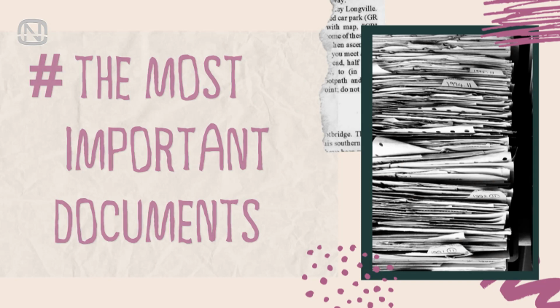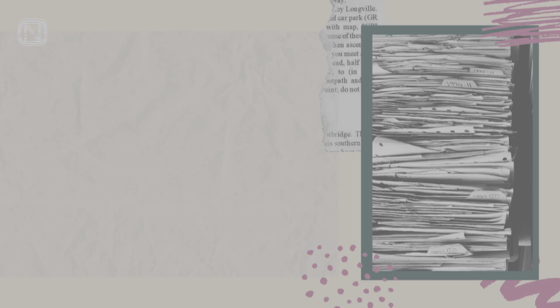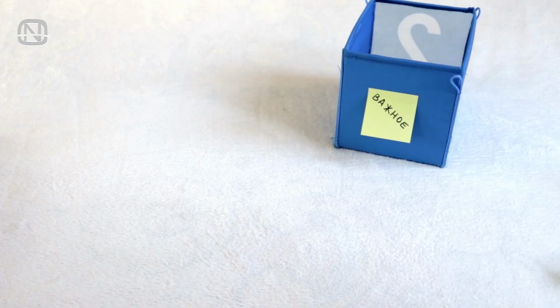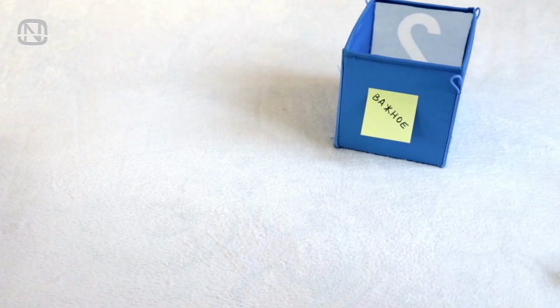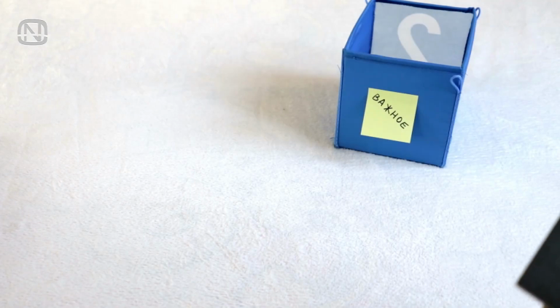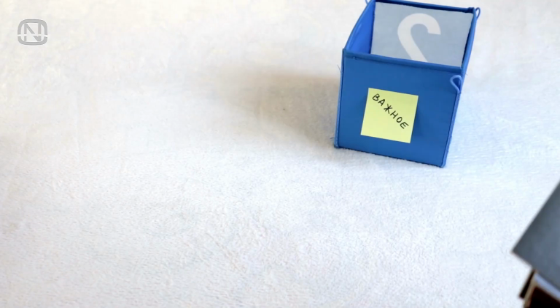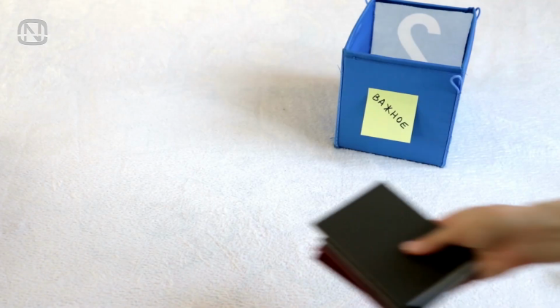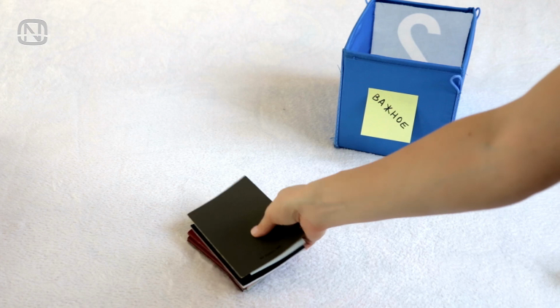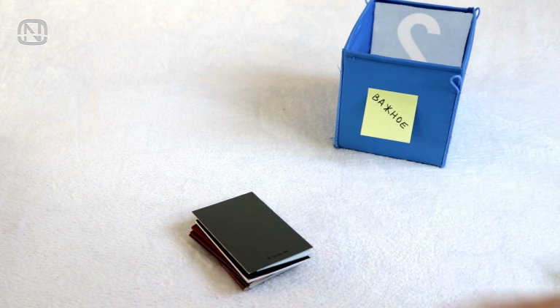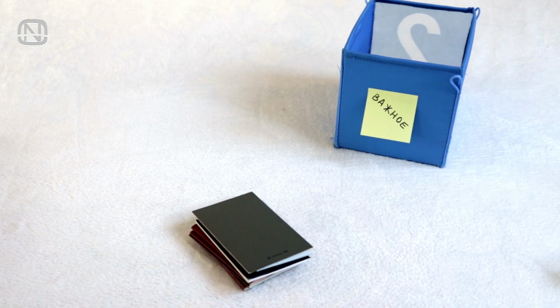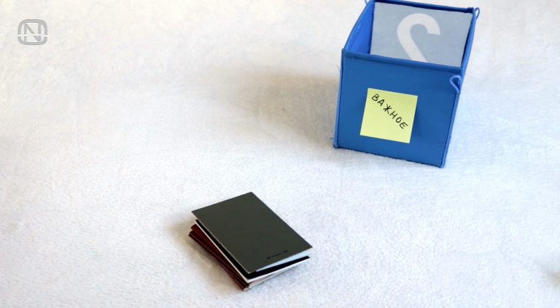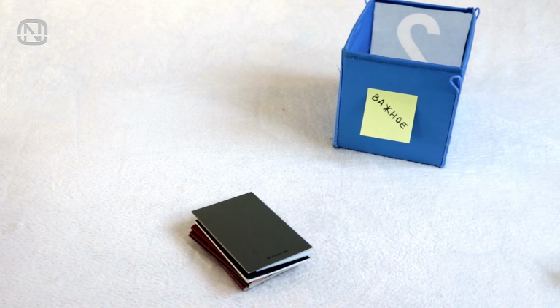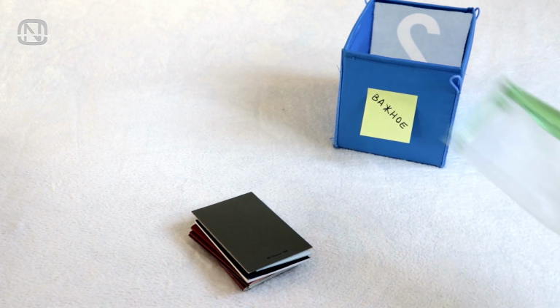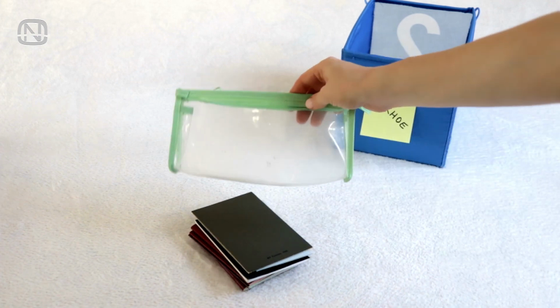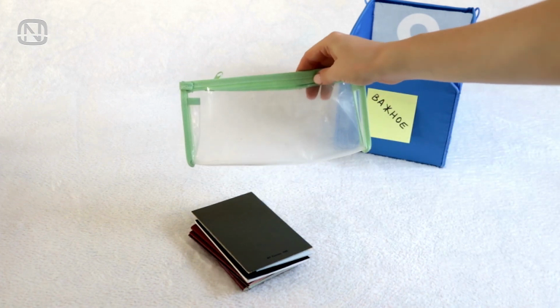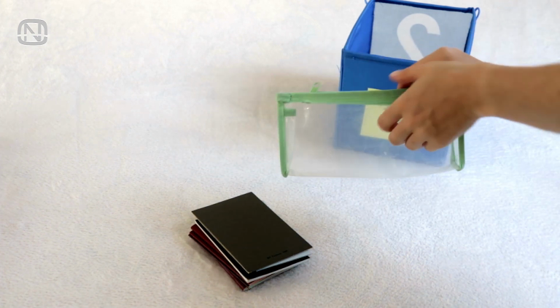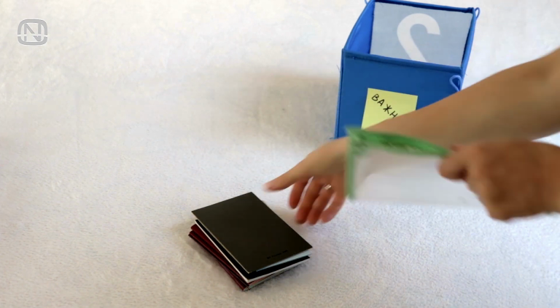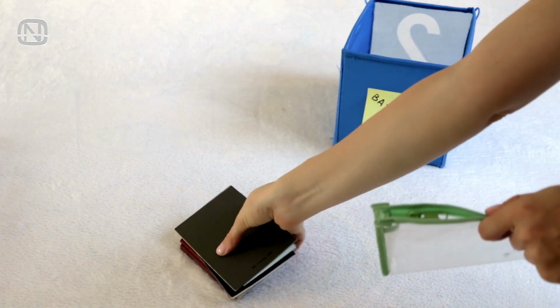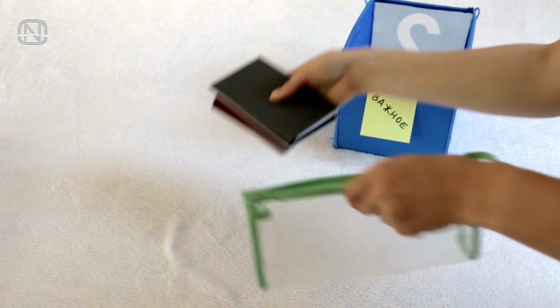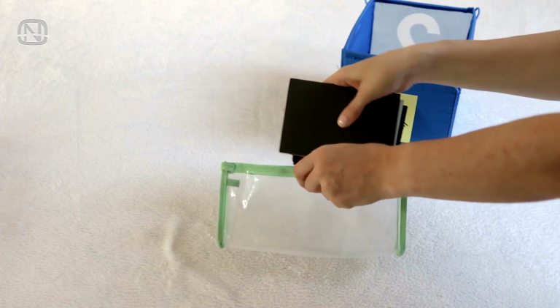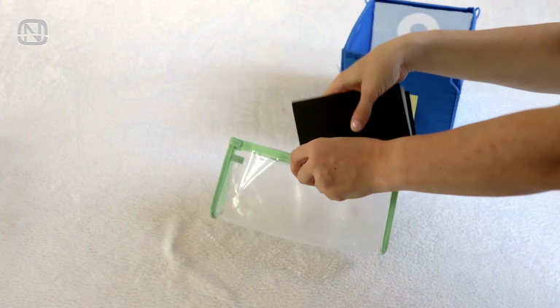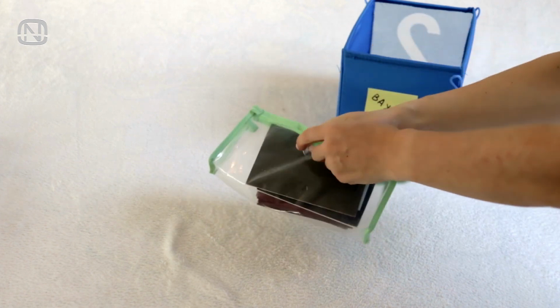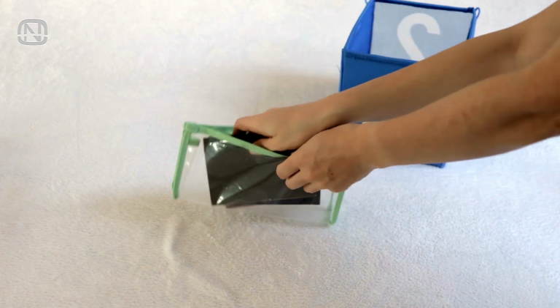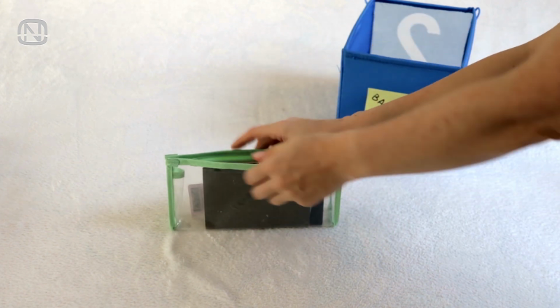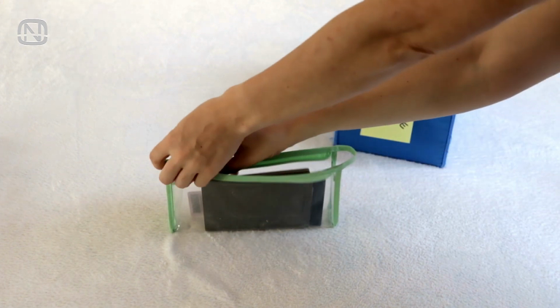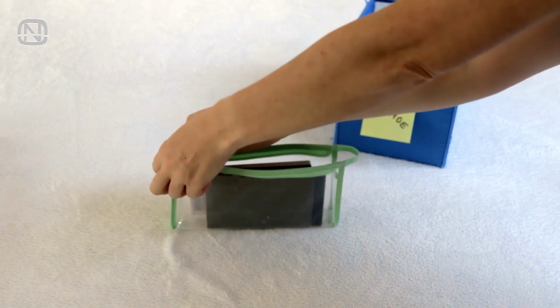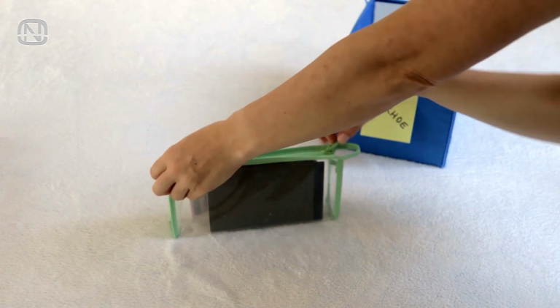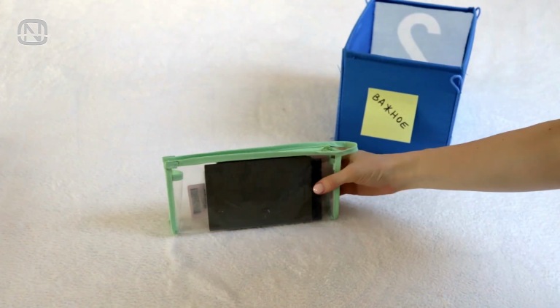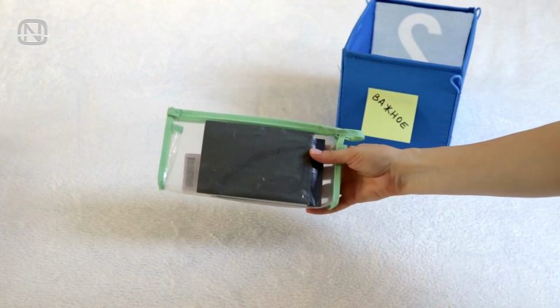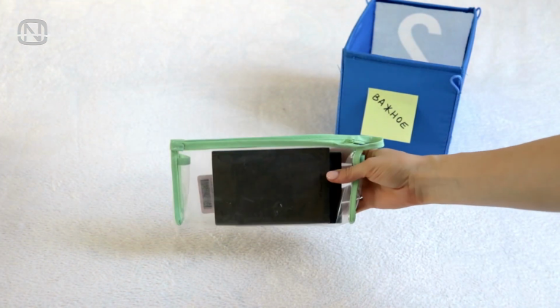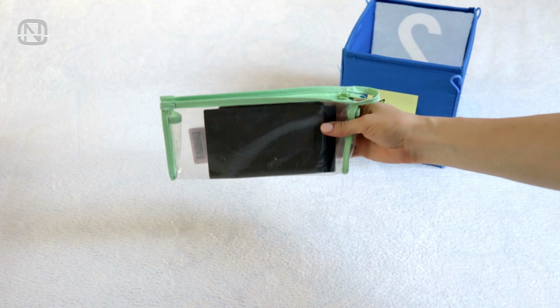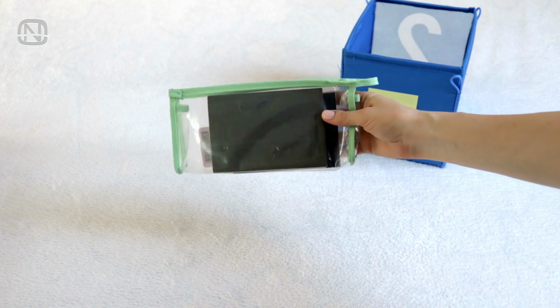The most important documents and papers are best kept in one place — usually a passport, social security, insurance and ID. A small clear bag is usually enough to store them.